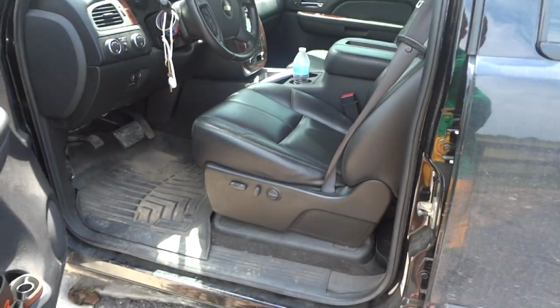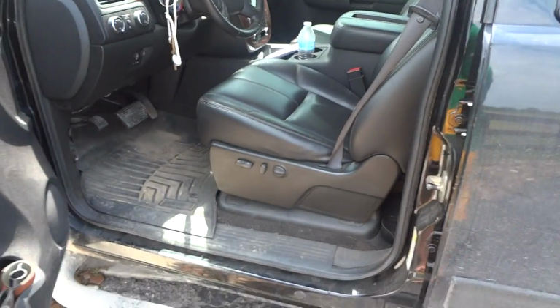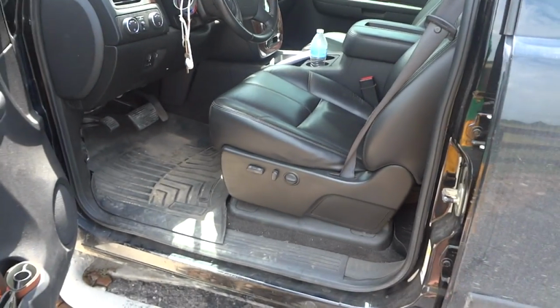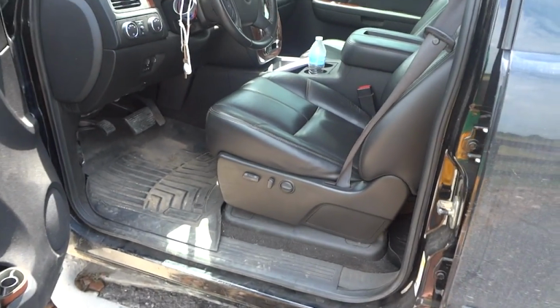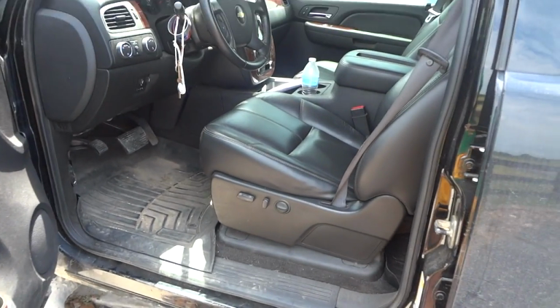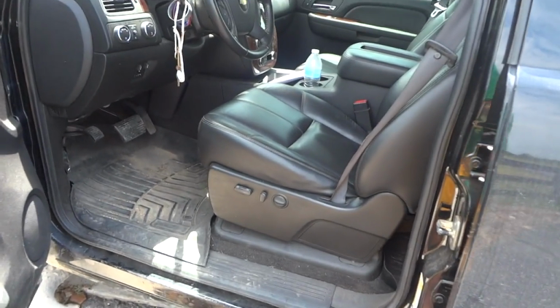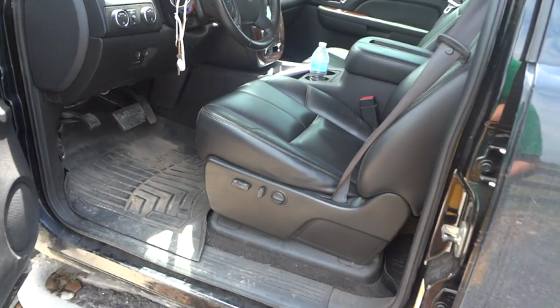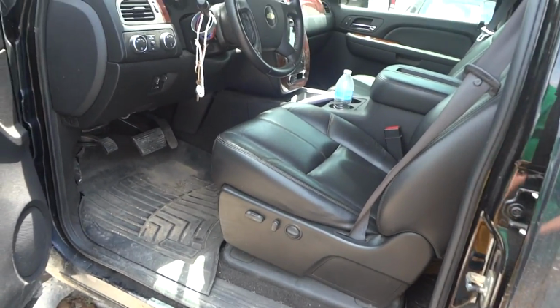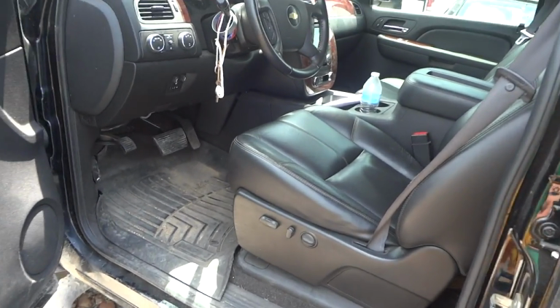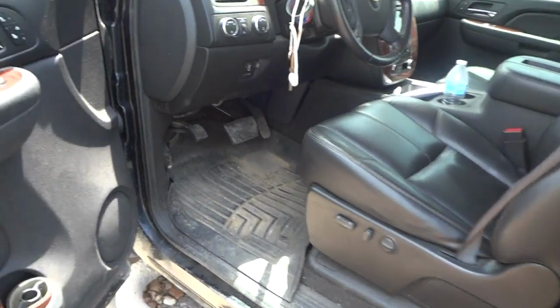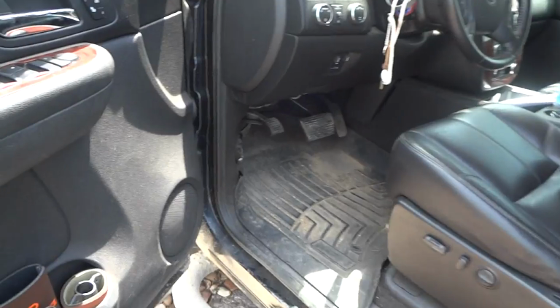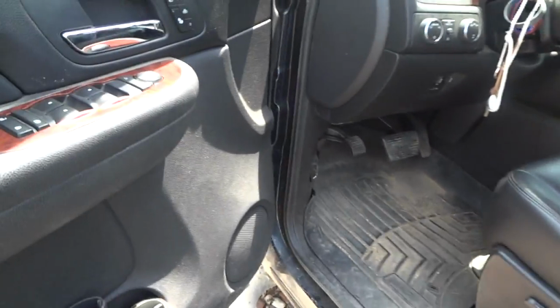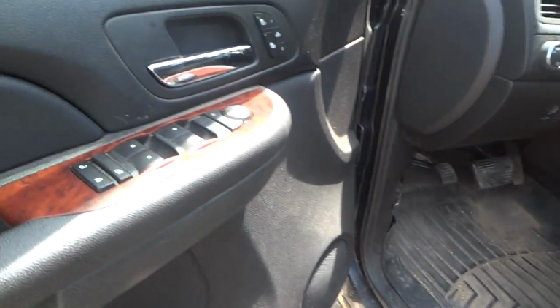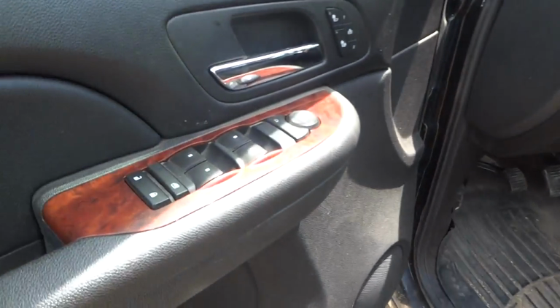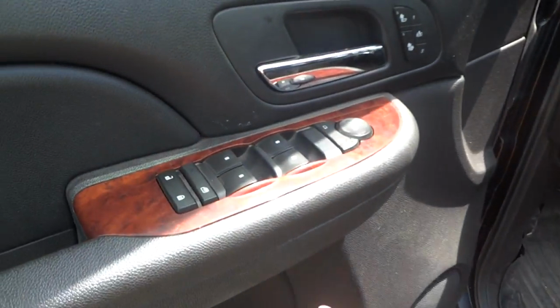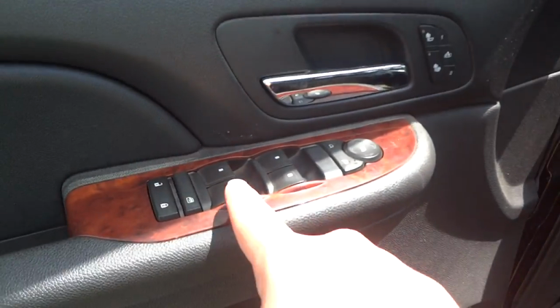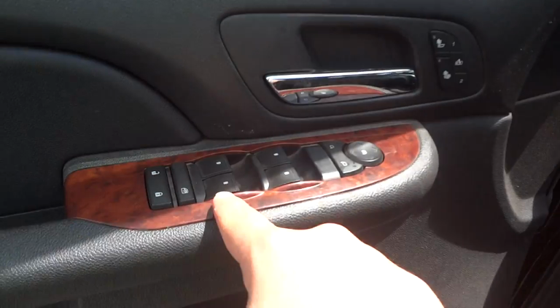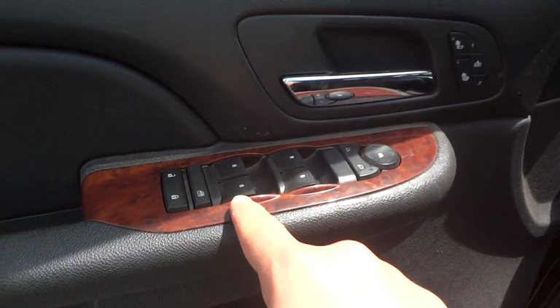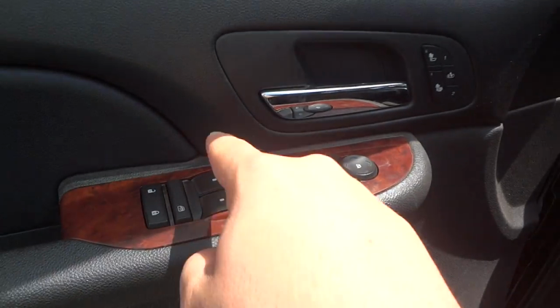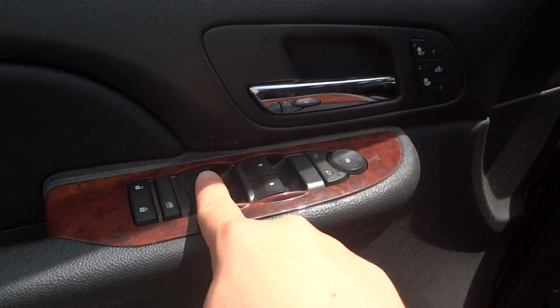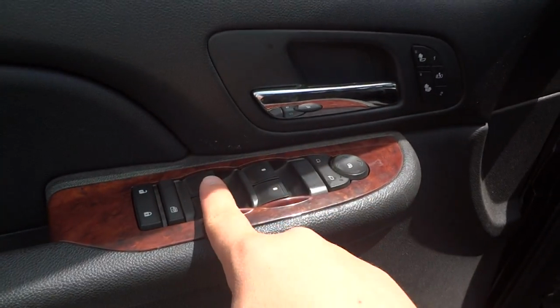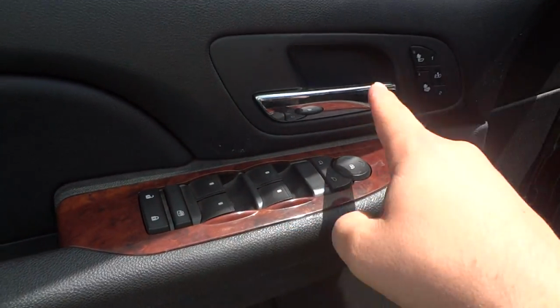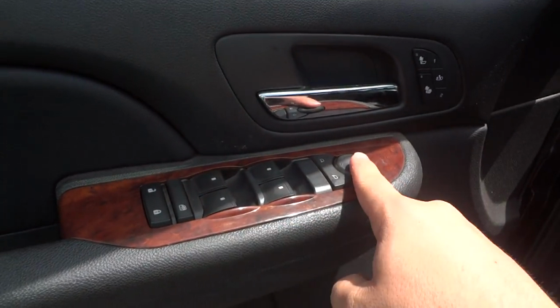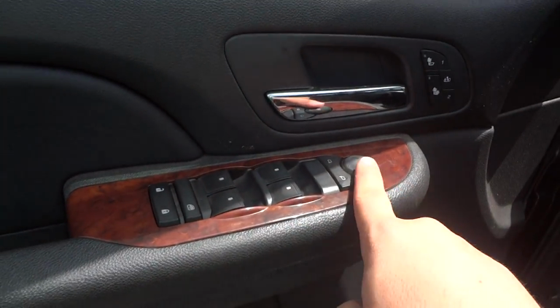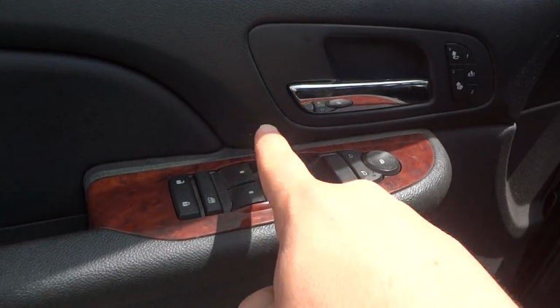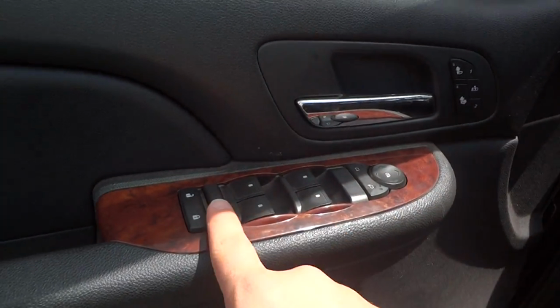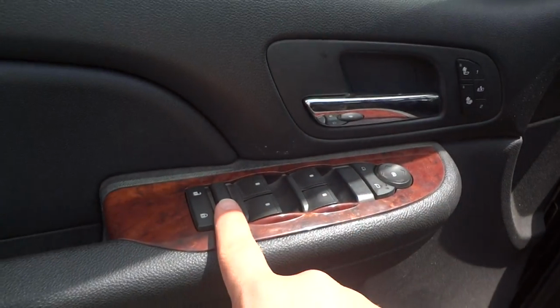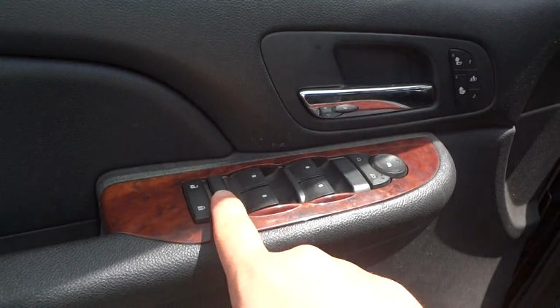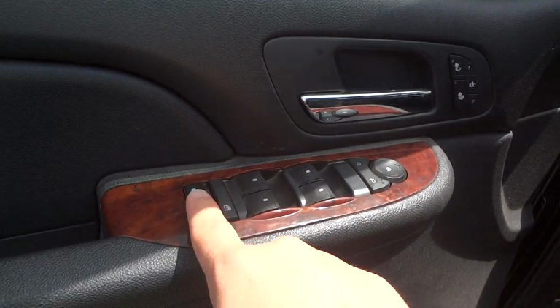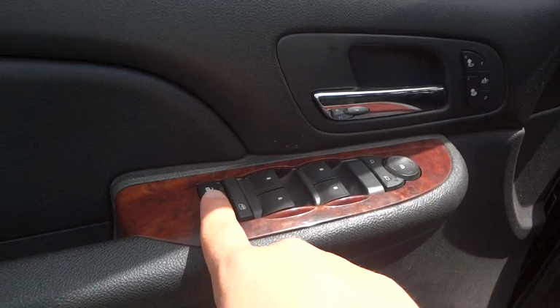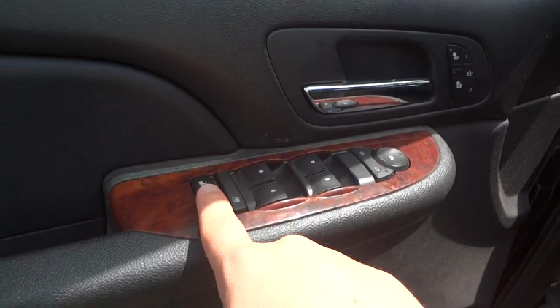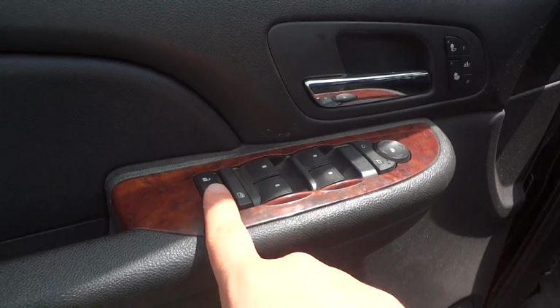Now we'll go on the interior. Inside, it's got an ebony leather interior. You have all your power options here: power windows, power mirrors, window locks, and power door locks.